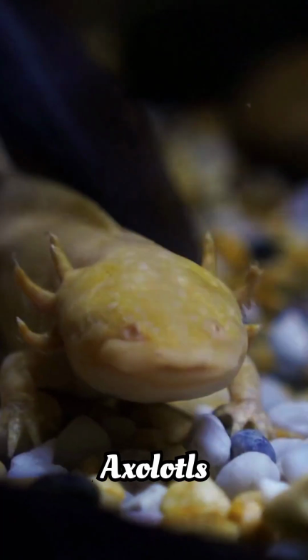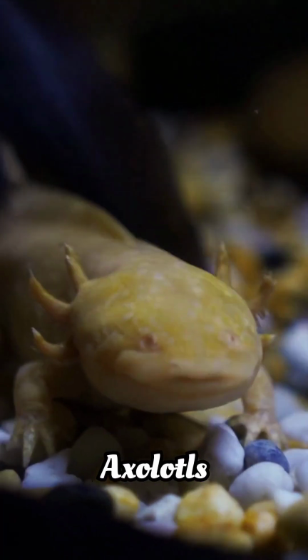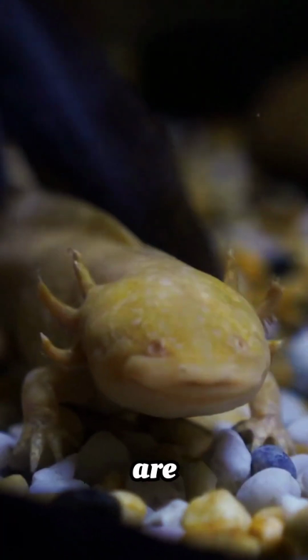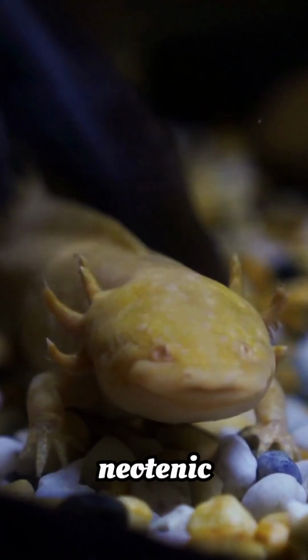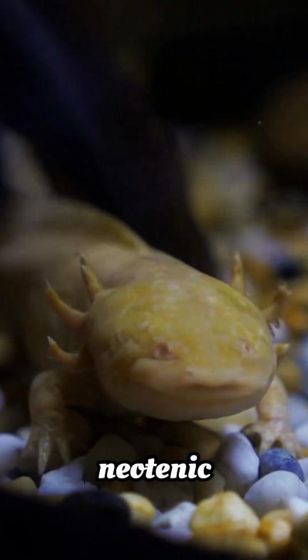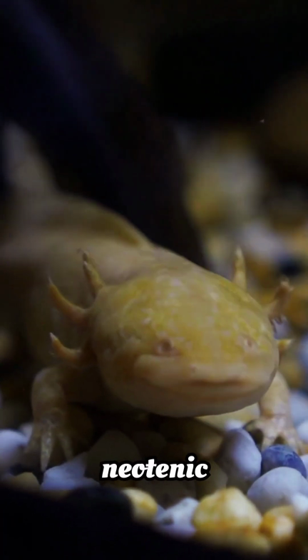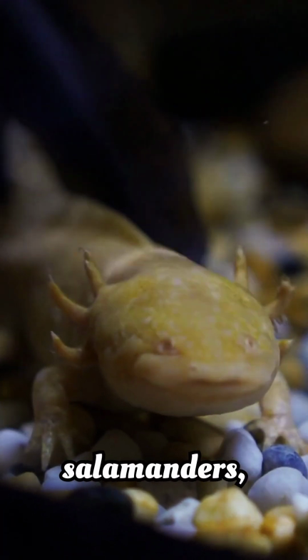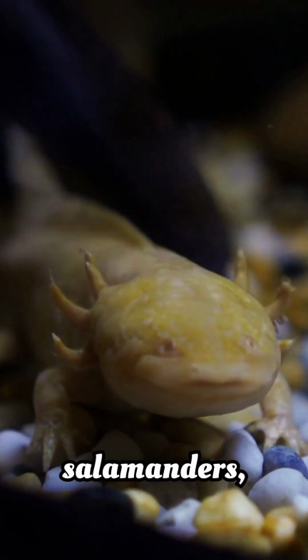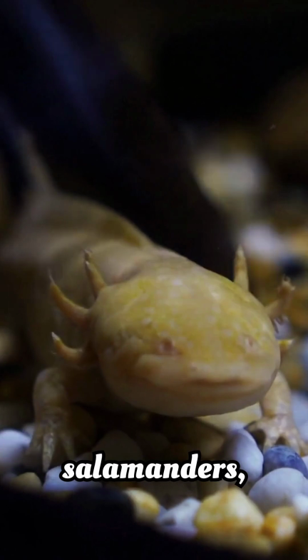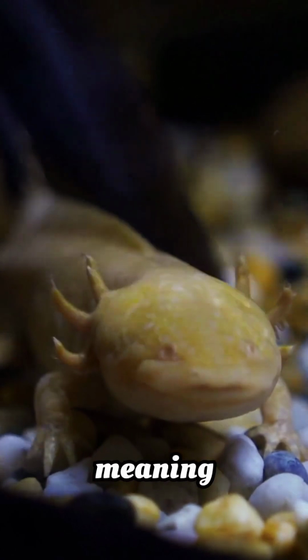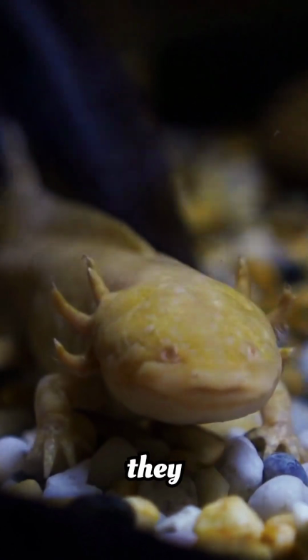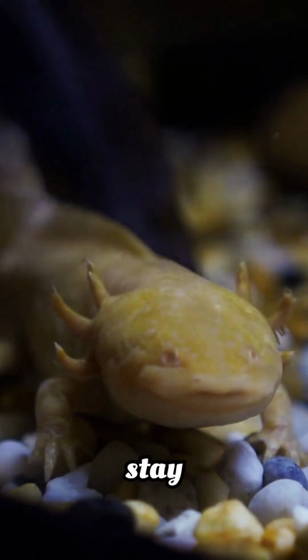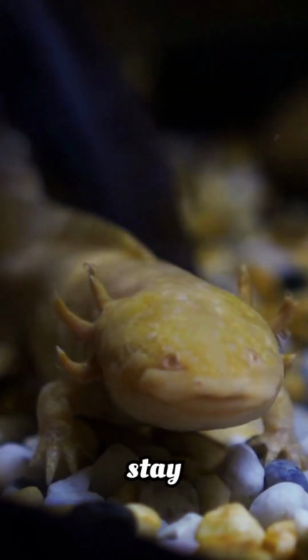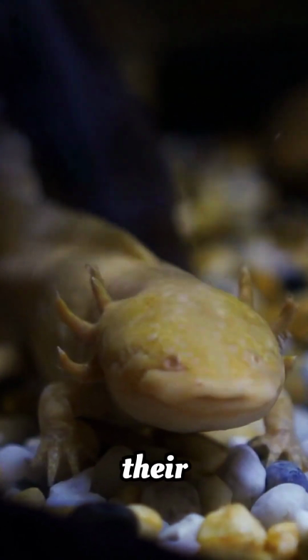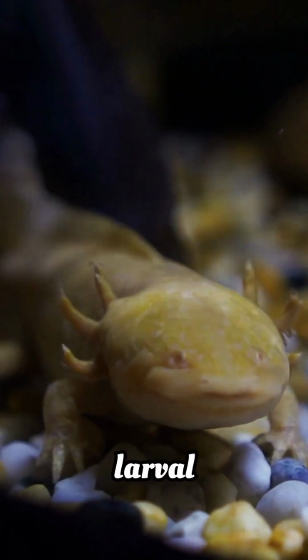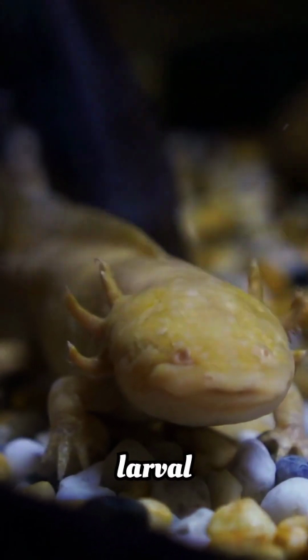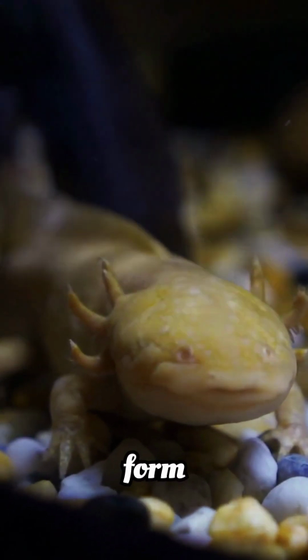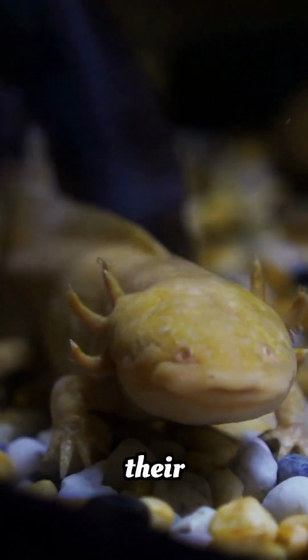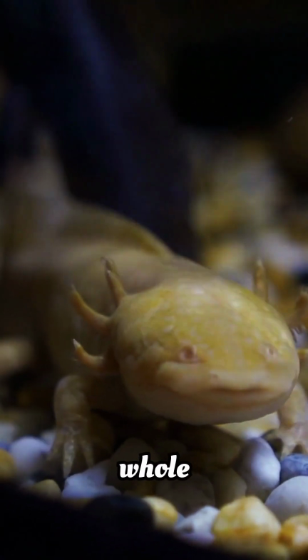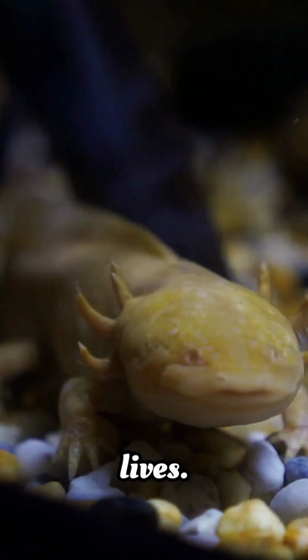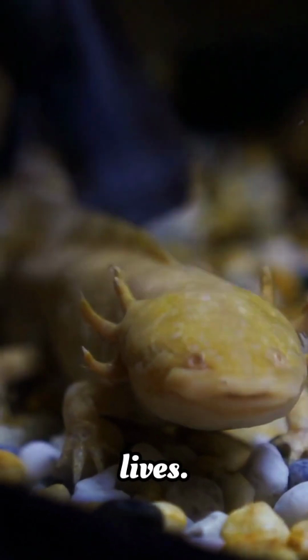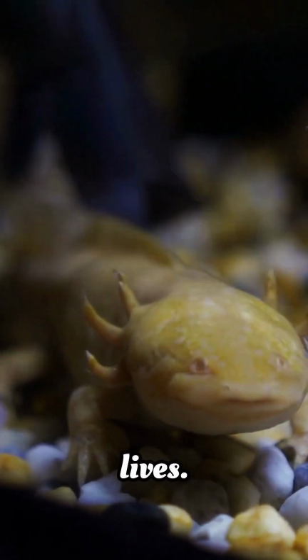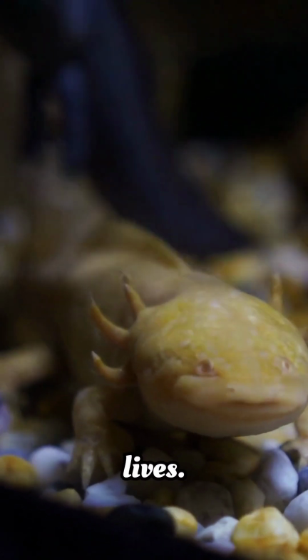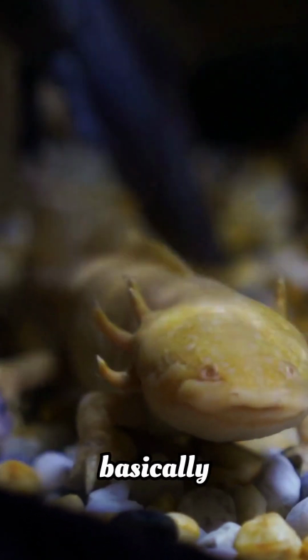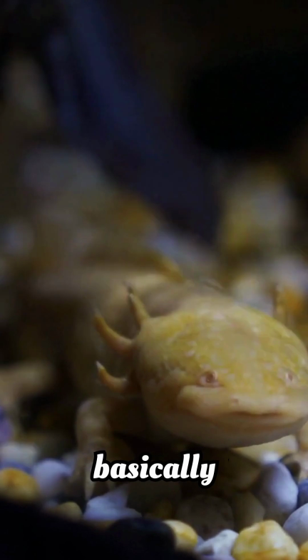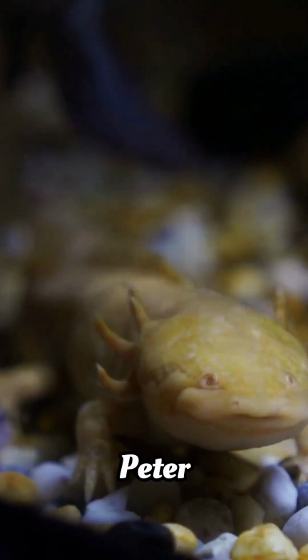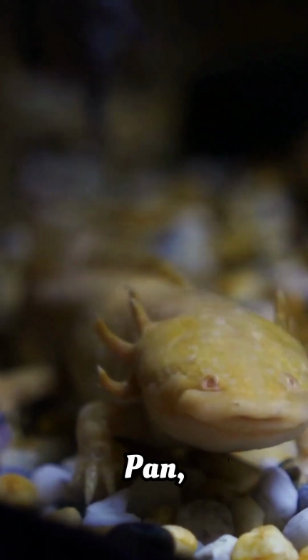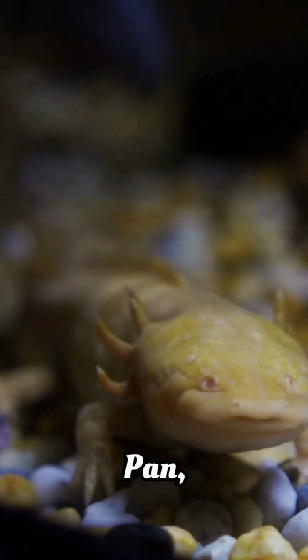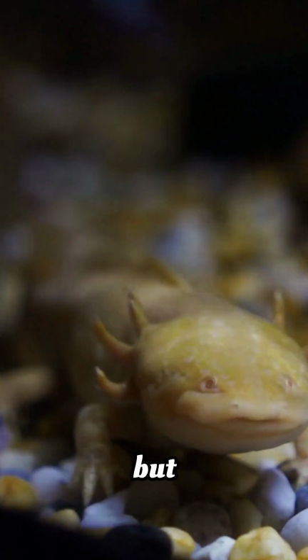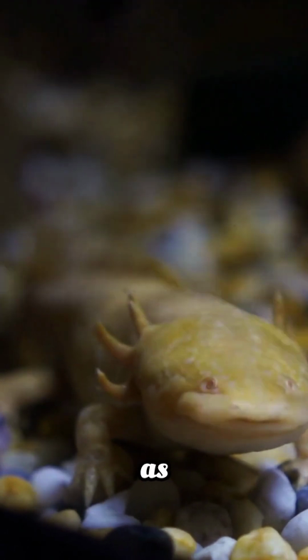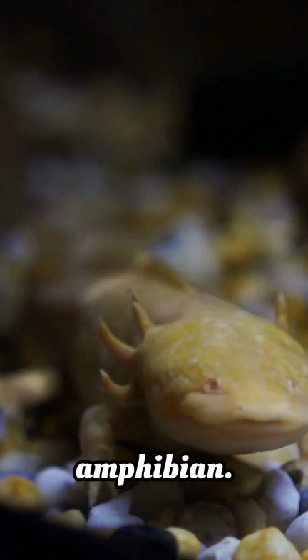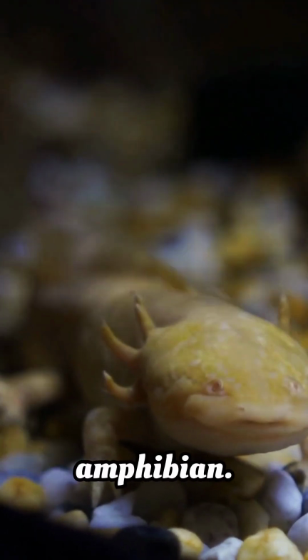Axolotls are neotenic salamanders, meaning they stay in their larval form their whole lives. They're basically Peter Pan, but as an amphibian.